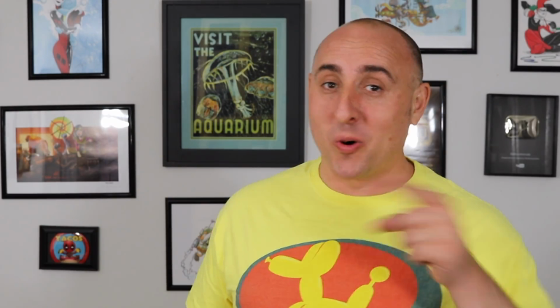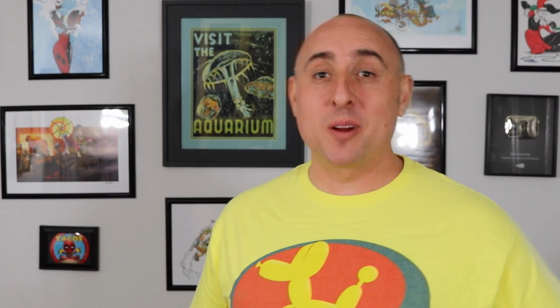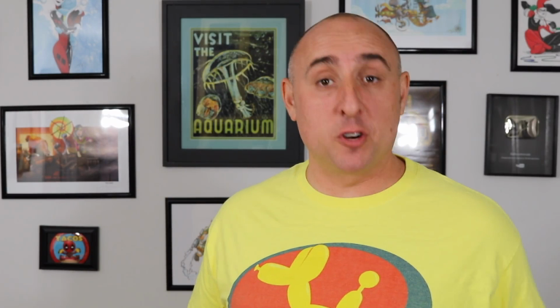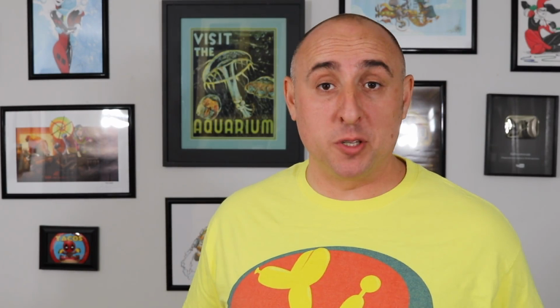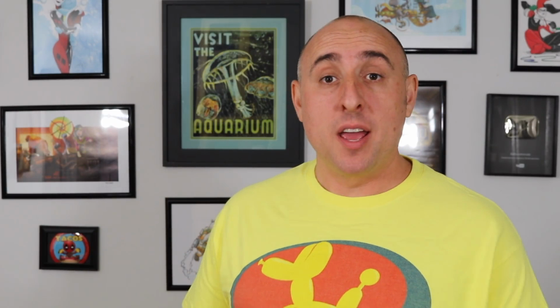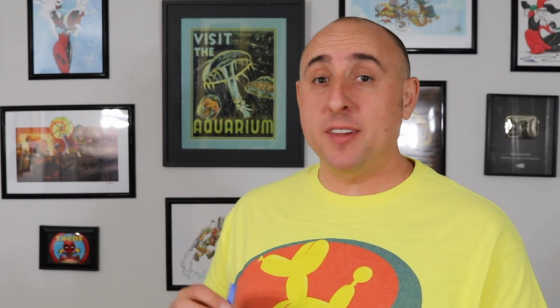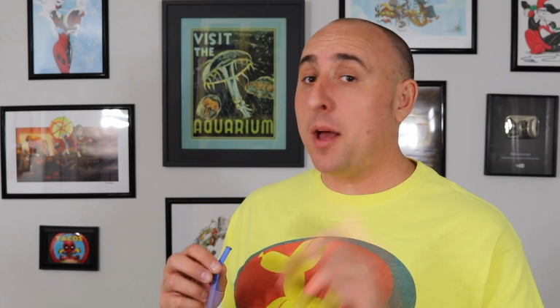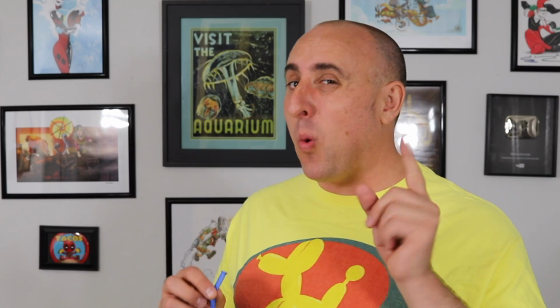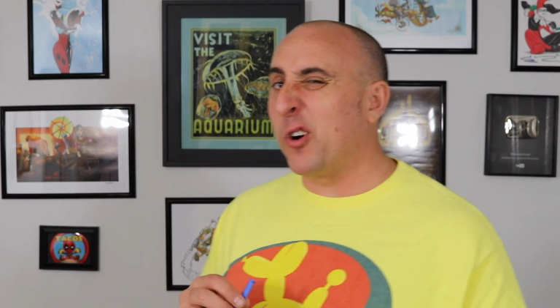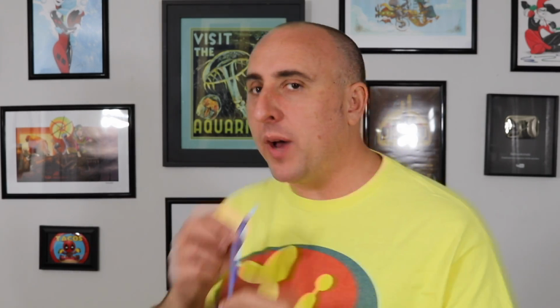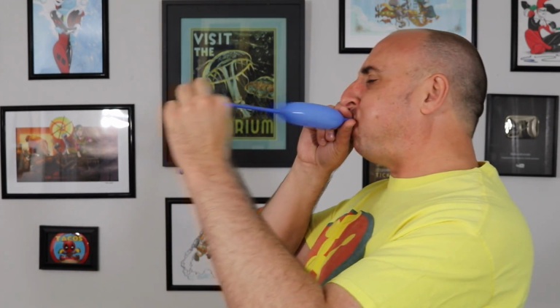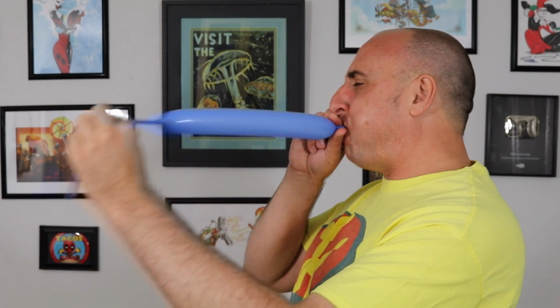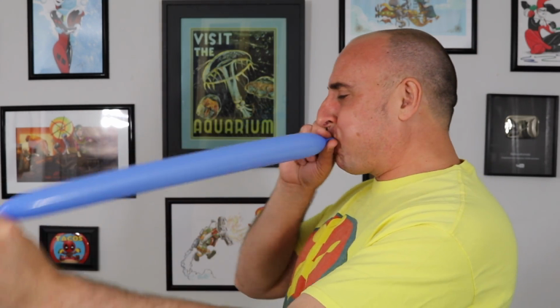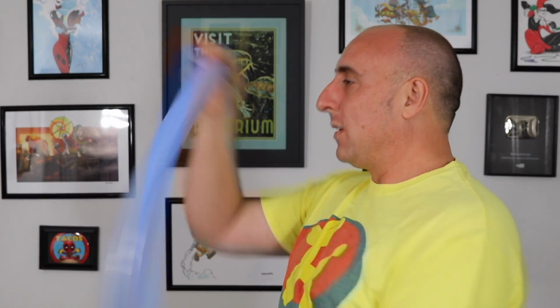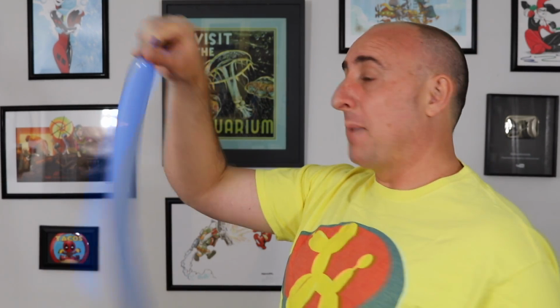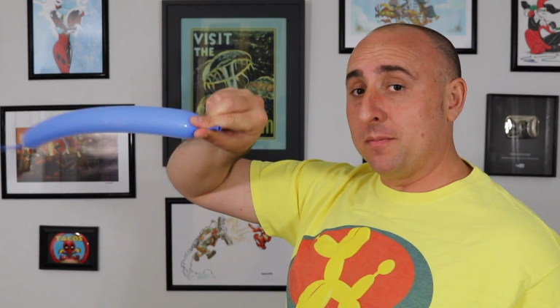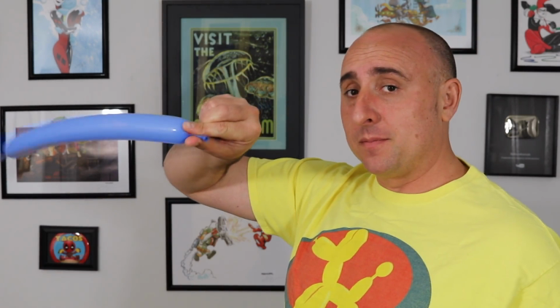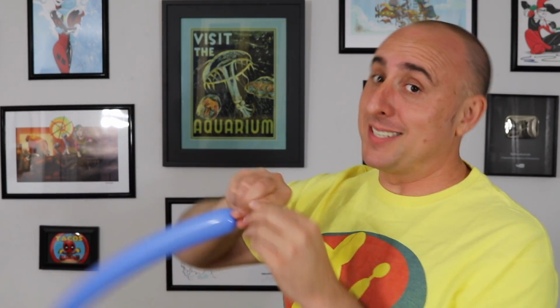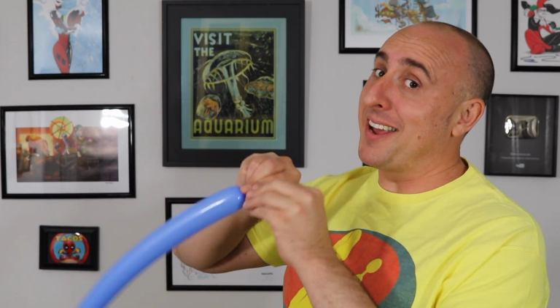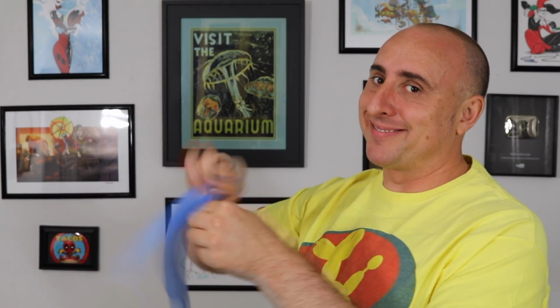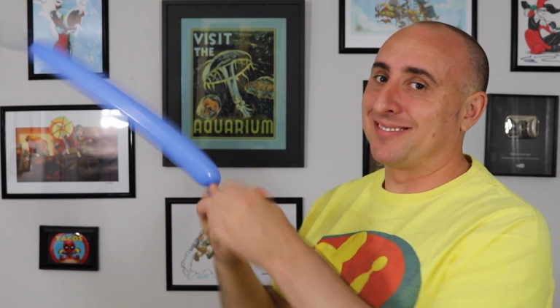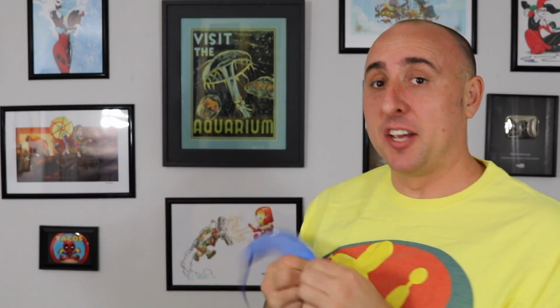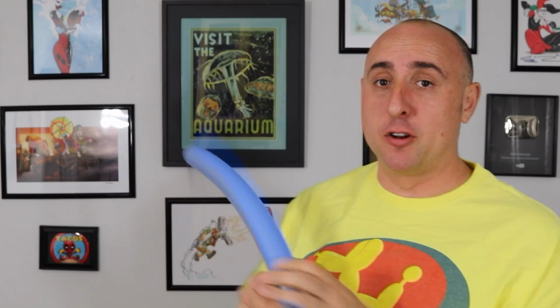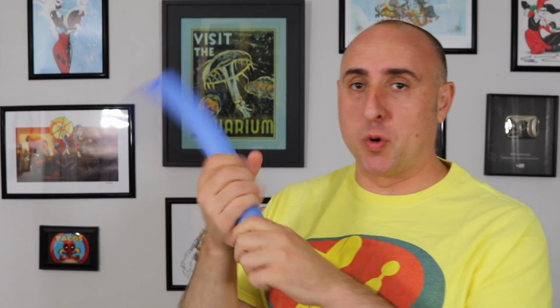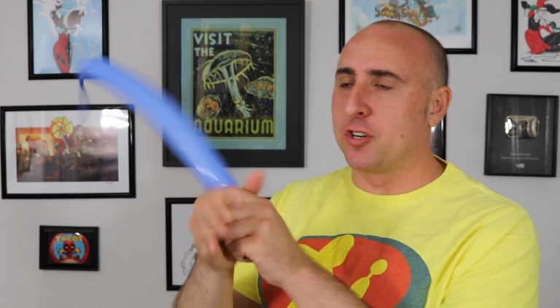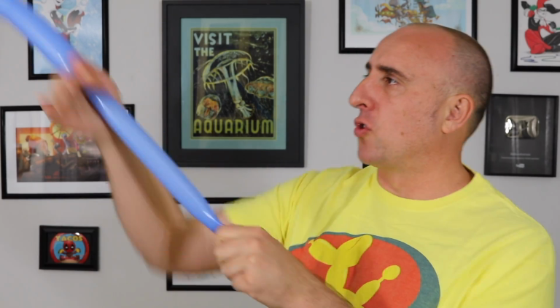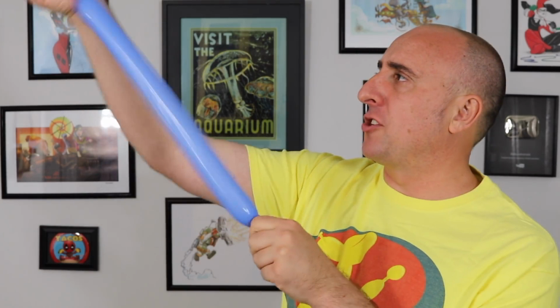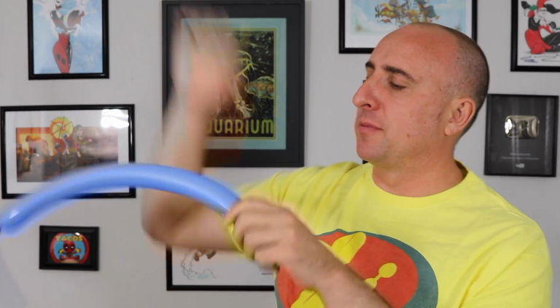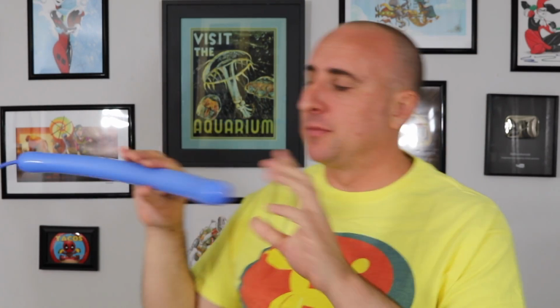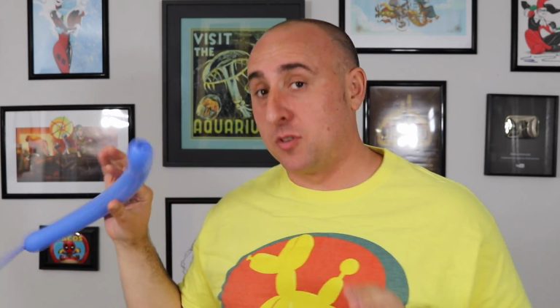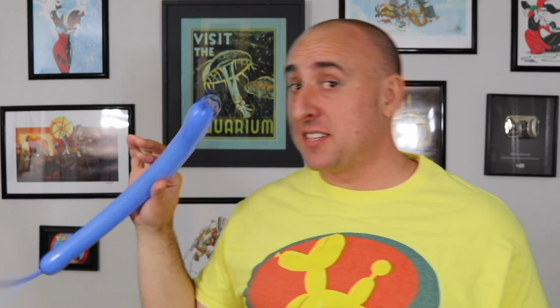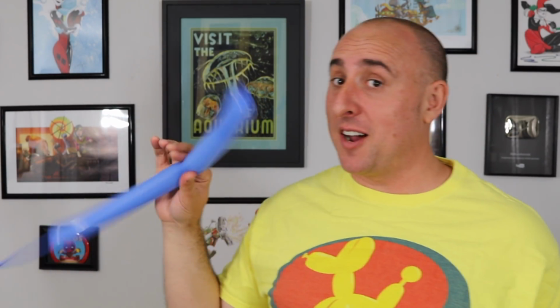We're gonna start with the first balloon. Inflate it about one-third of the way. Let some air out and tie. Give it a squeeze and a stretch so it's nice and soft.